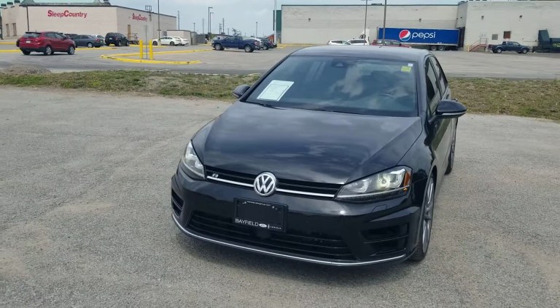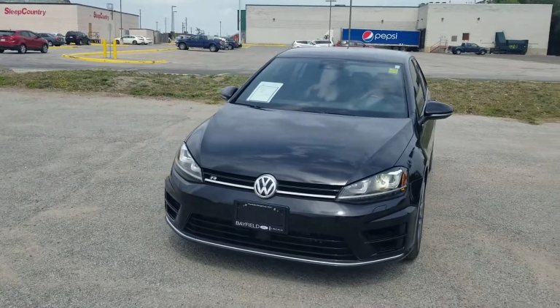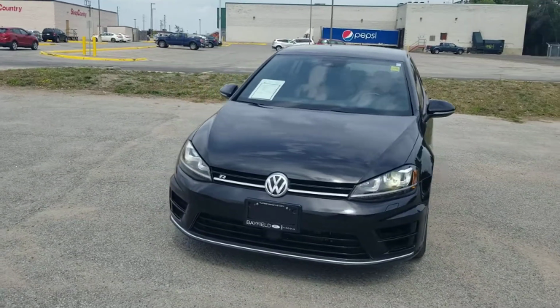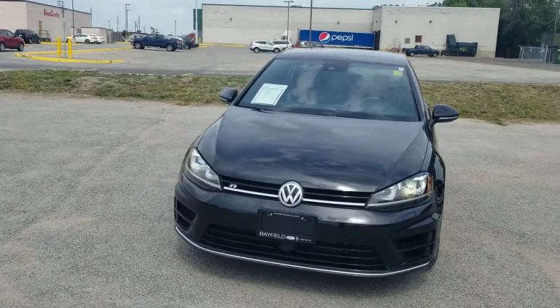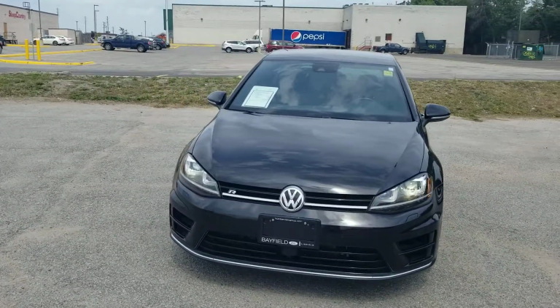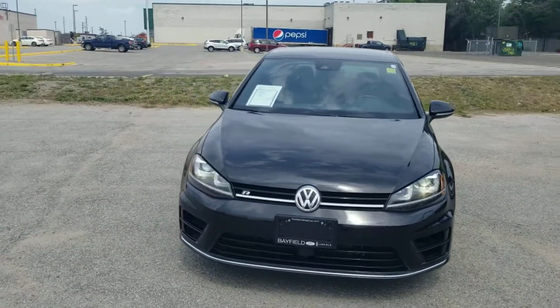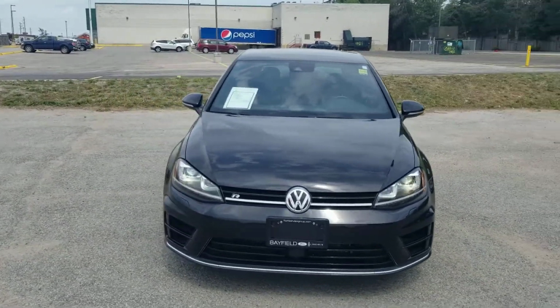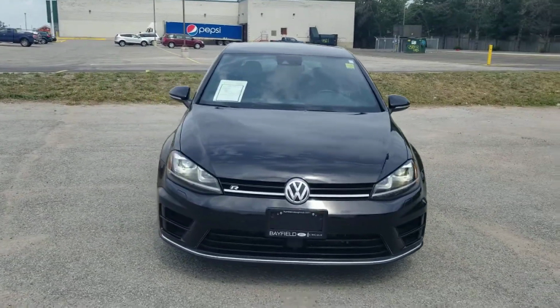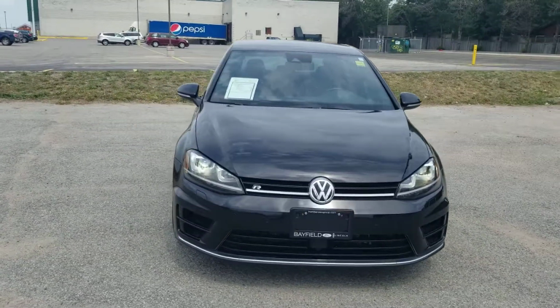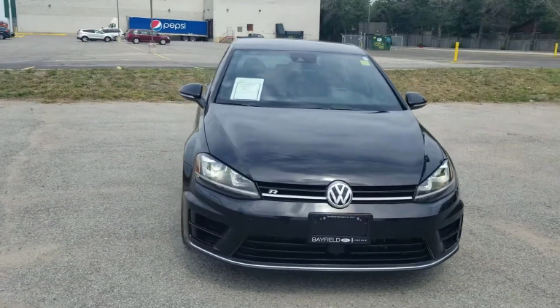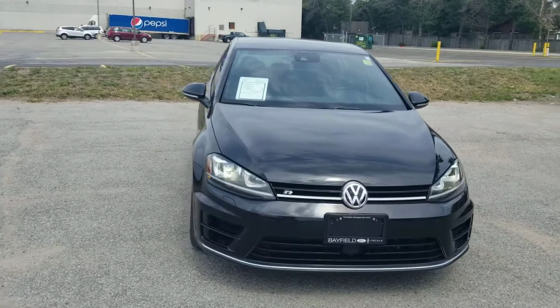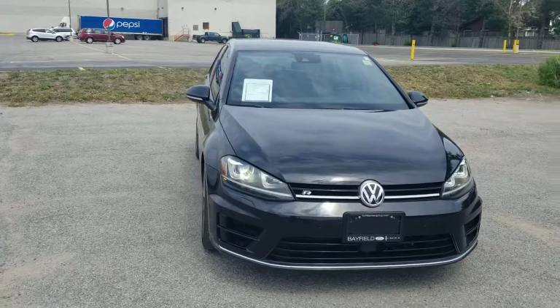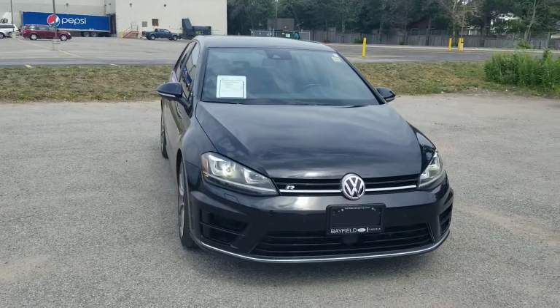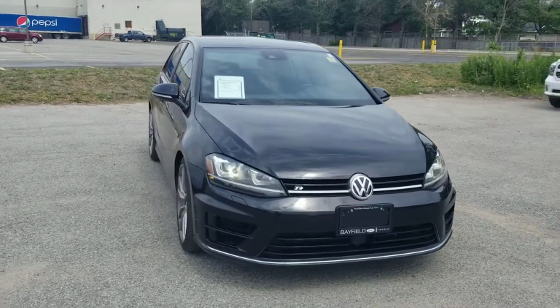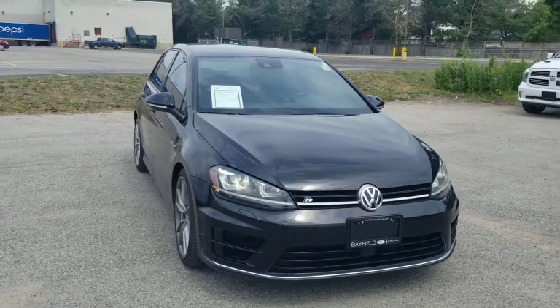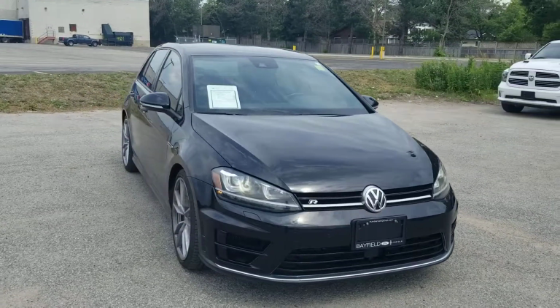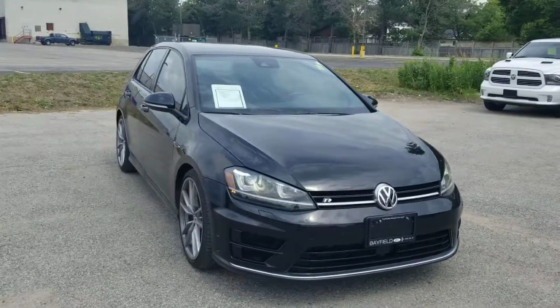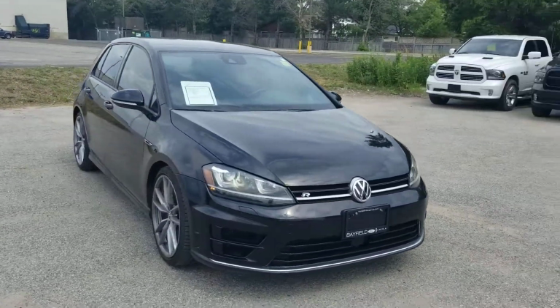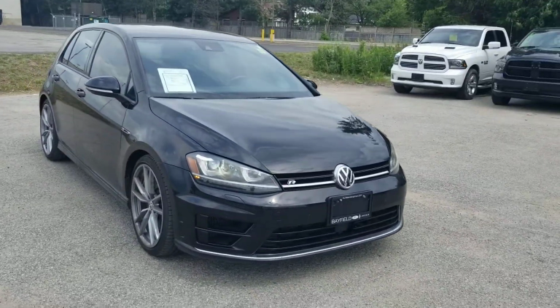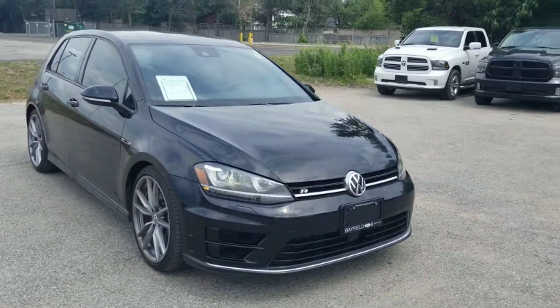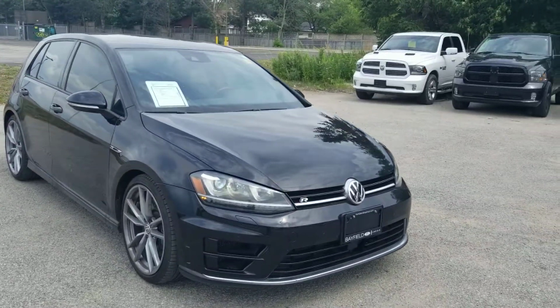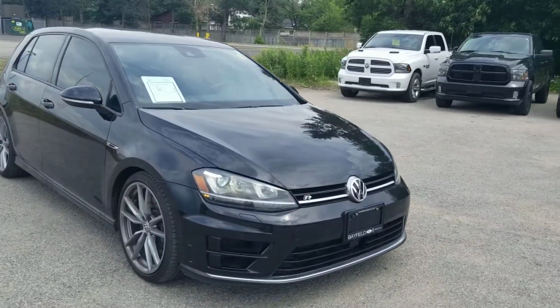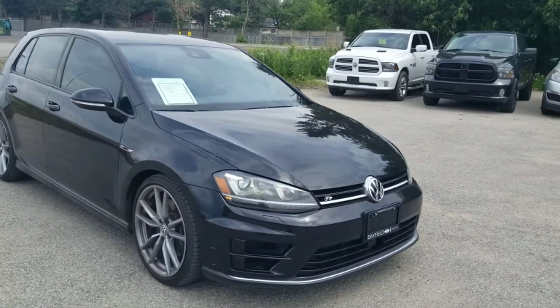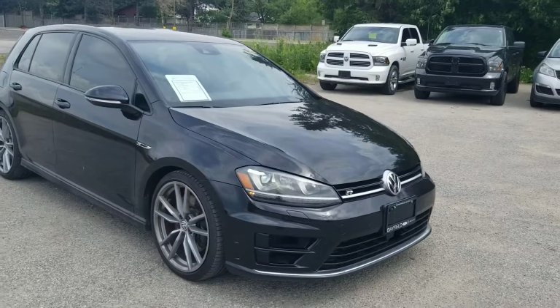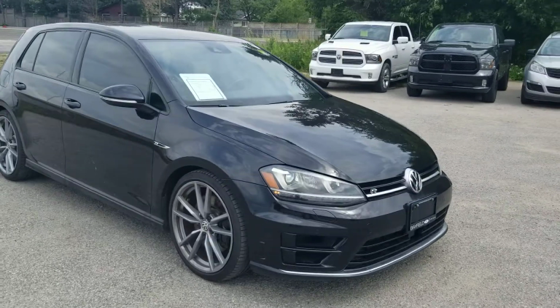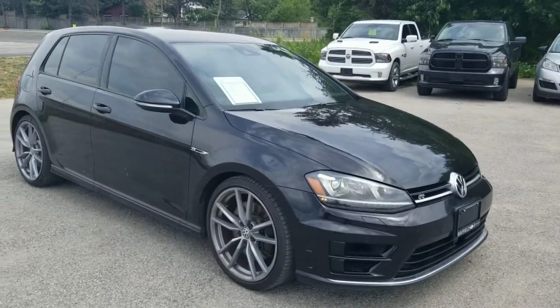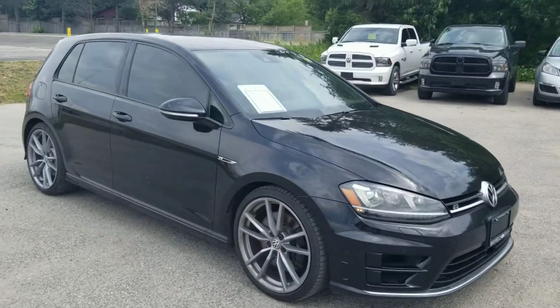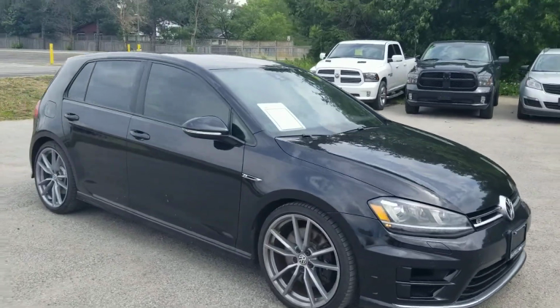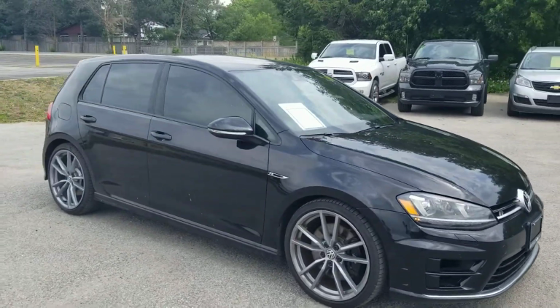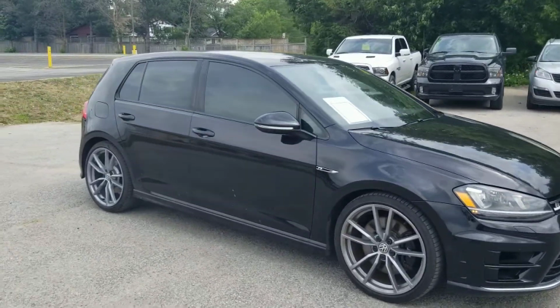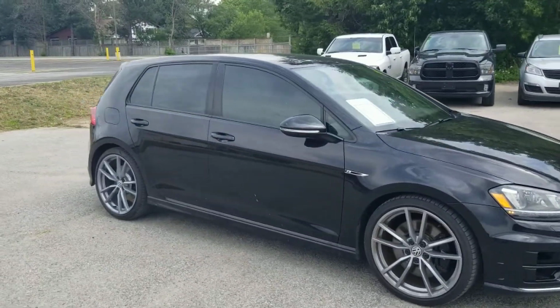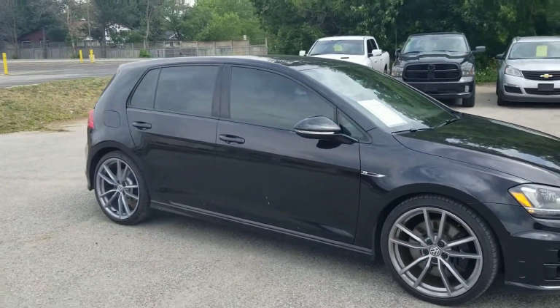Hello Kyle, it's Luke Dubuy here from Bayfield Ford Lincoln. I just want to take a quick personalized walk-around video for you of the 2016 Volkswagen Golf R that you inquired about. It's a beautiful vehicle.